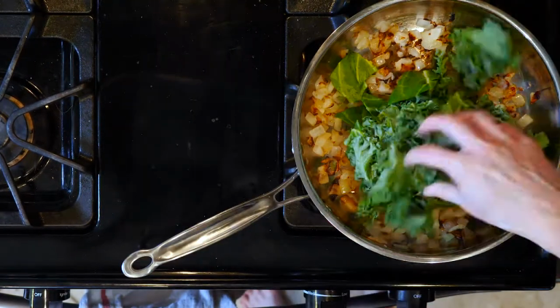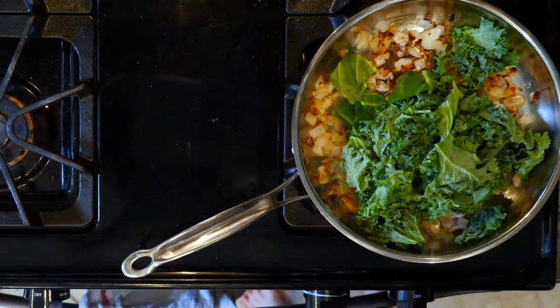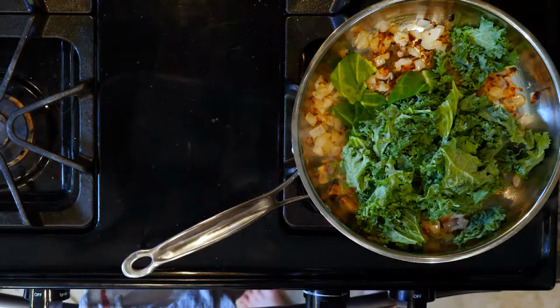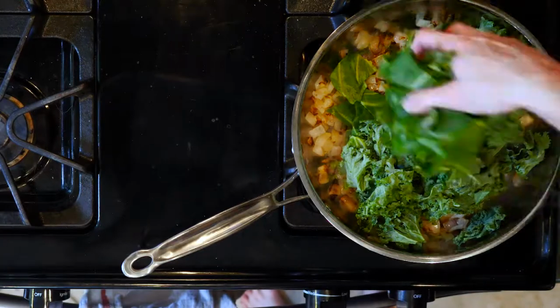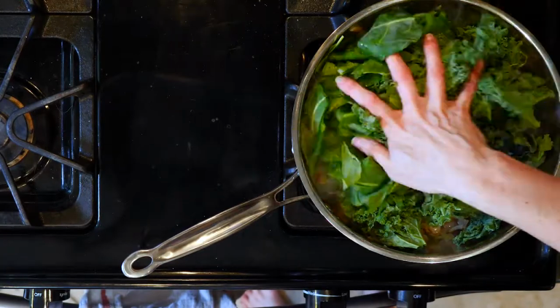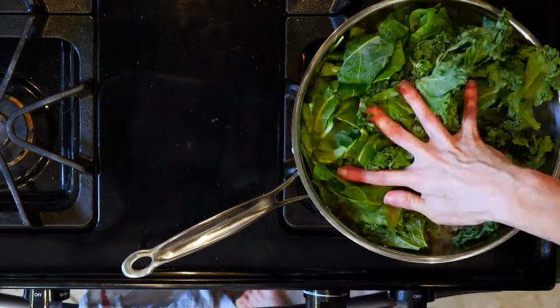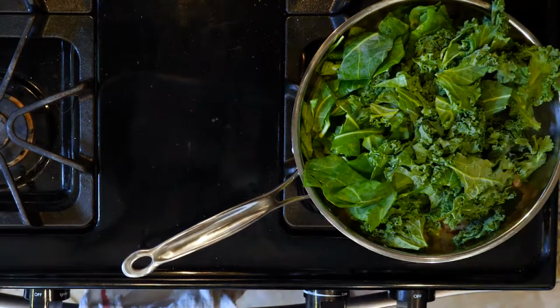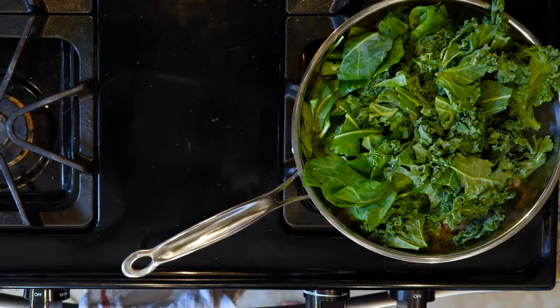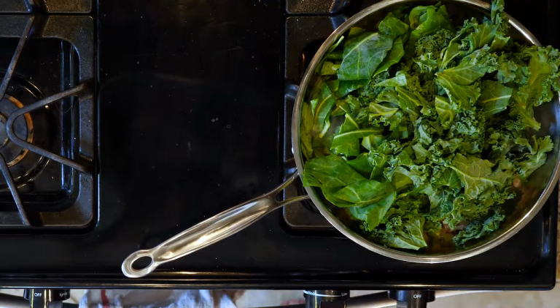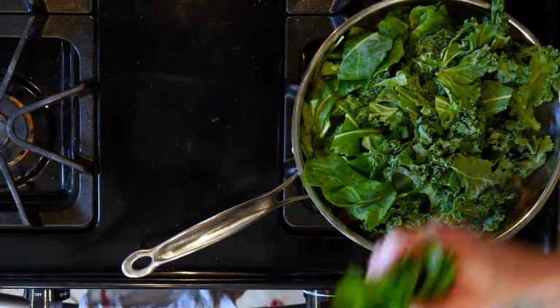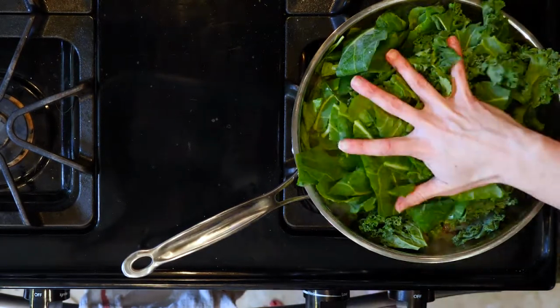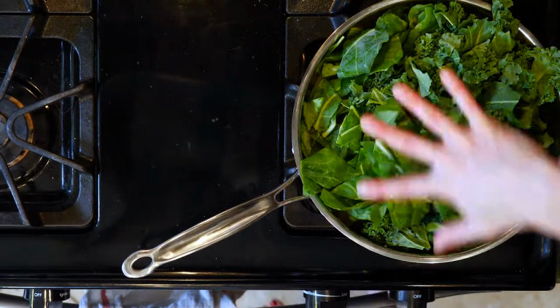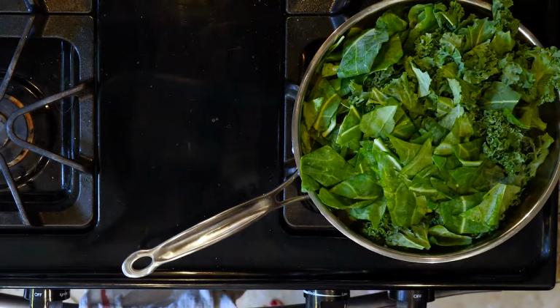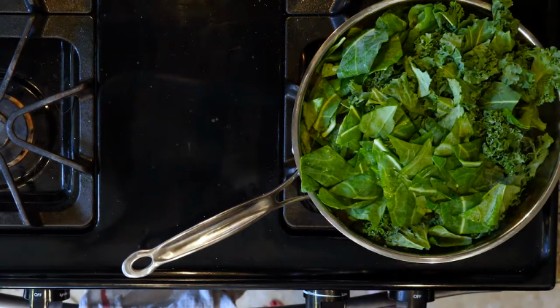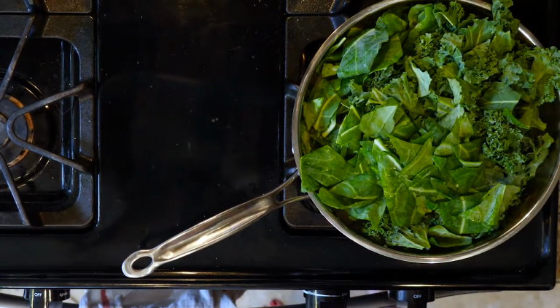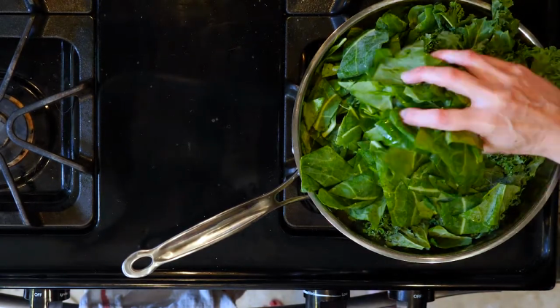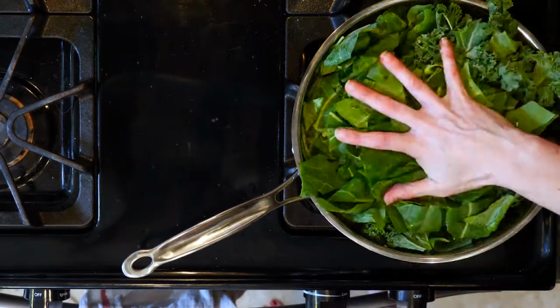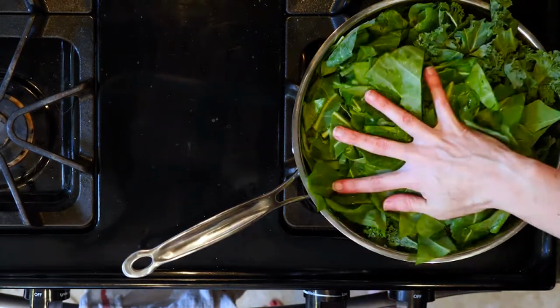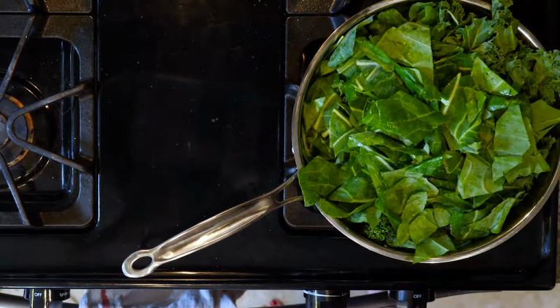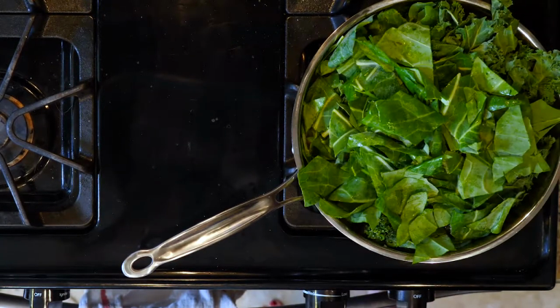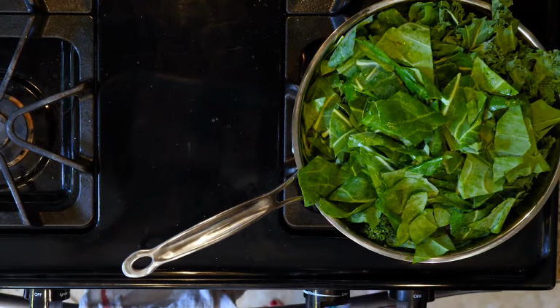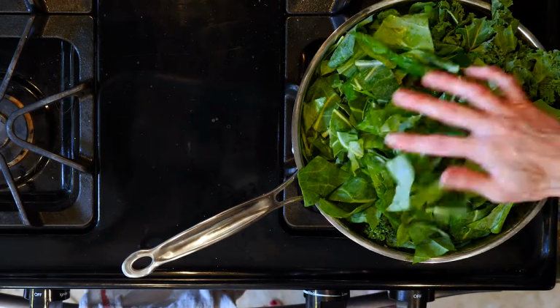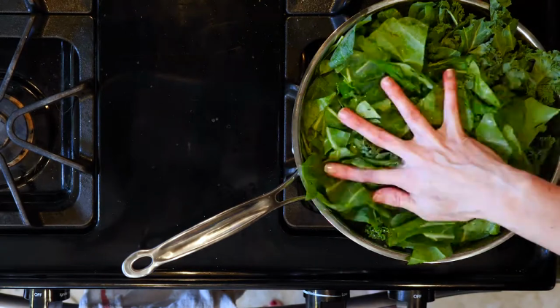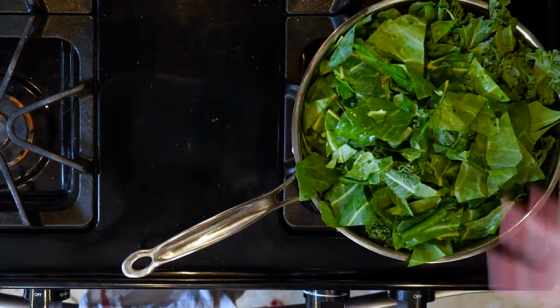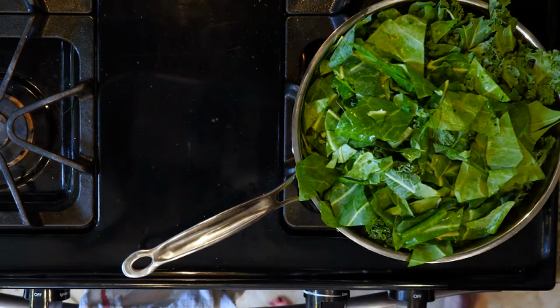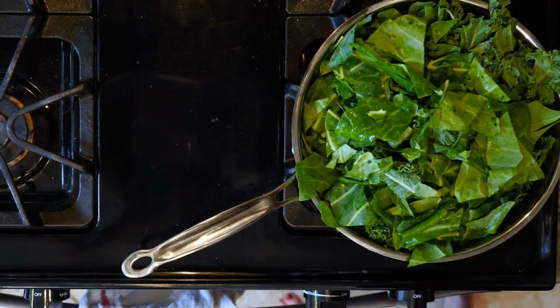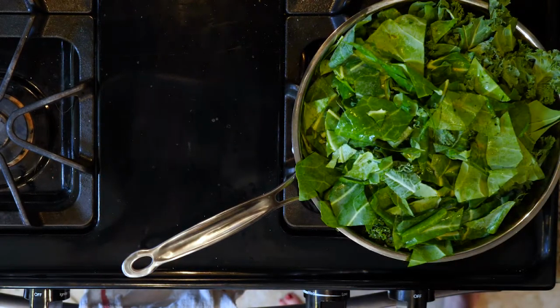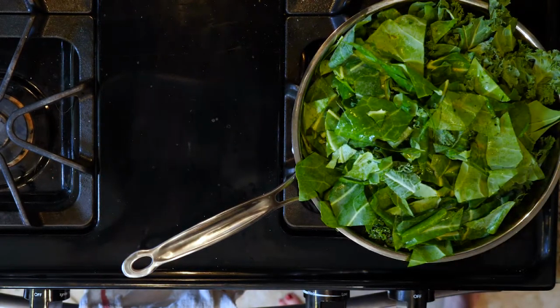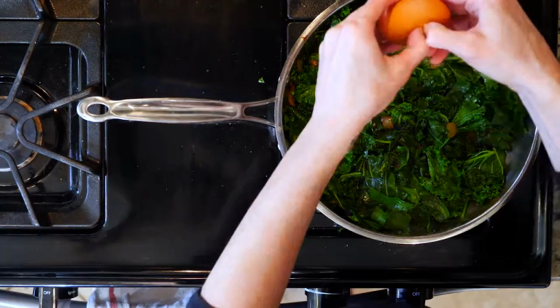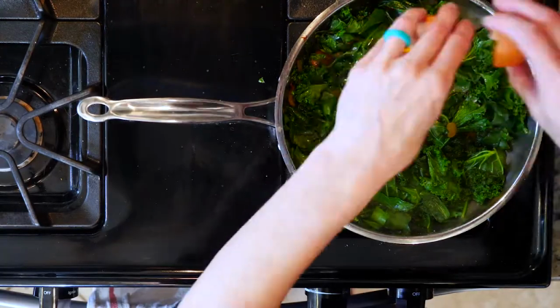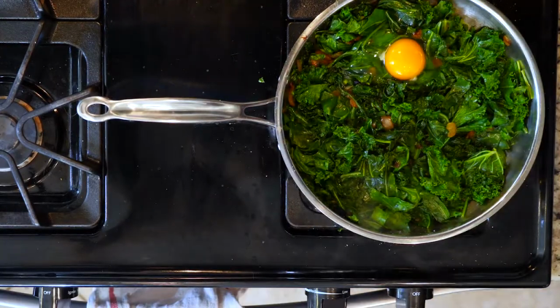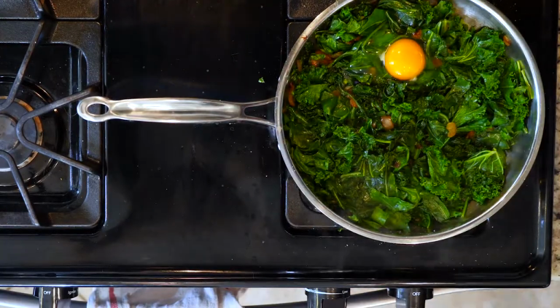Next, add the spinach, collards, and kale with a pinch of salt and pepper, and cook for 5 to 10 minutes, or until the veggies are wilted to your liking. Then turn the heat off.